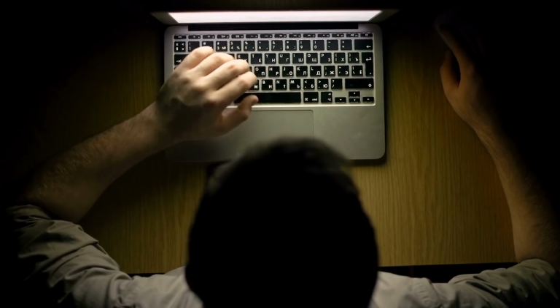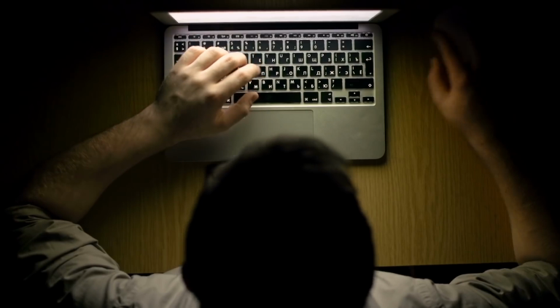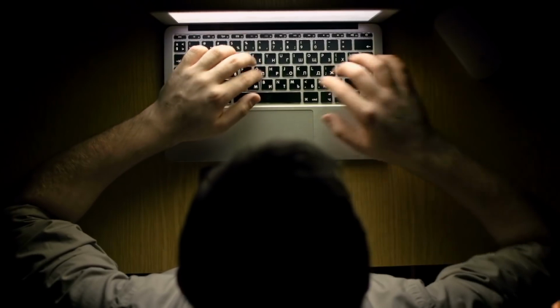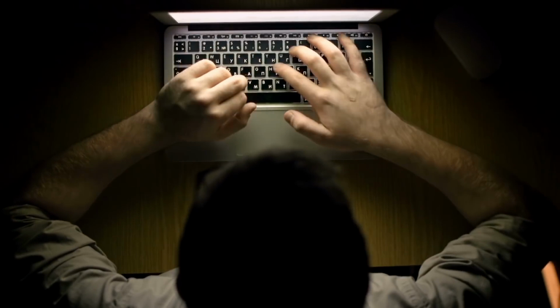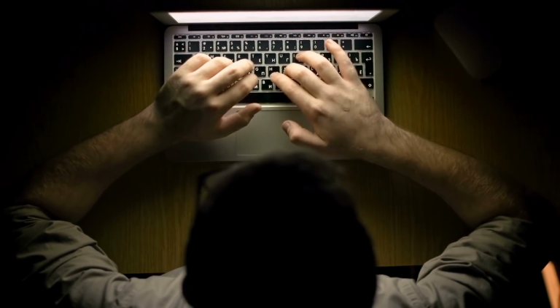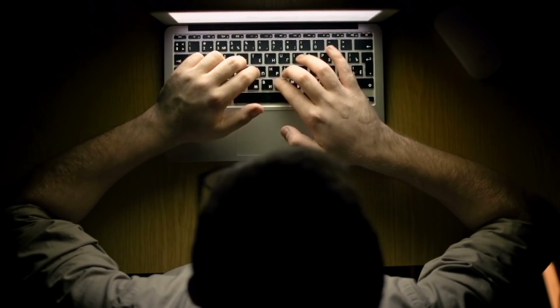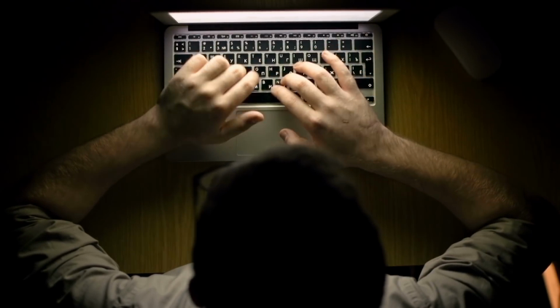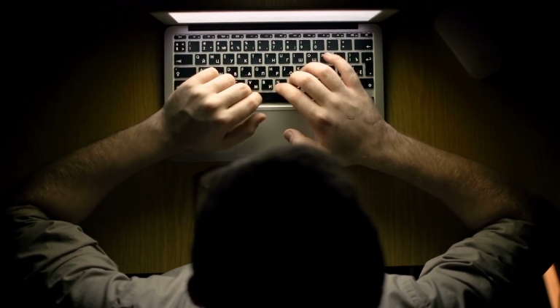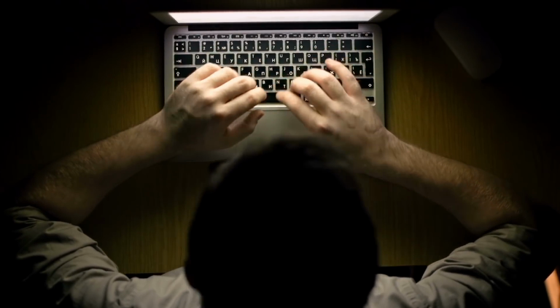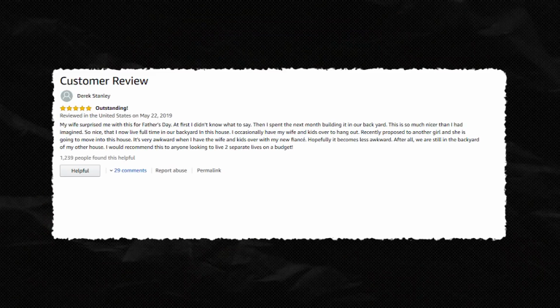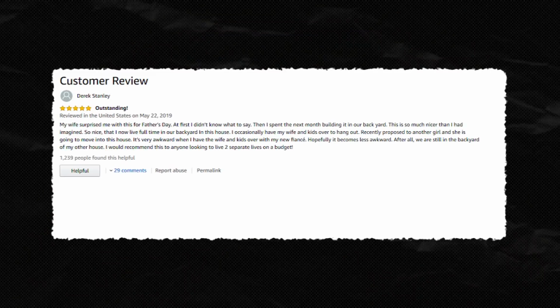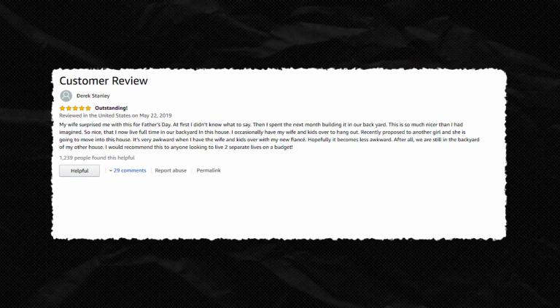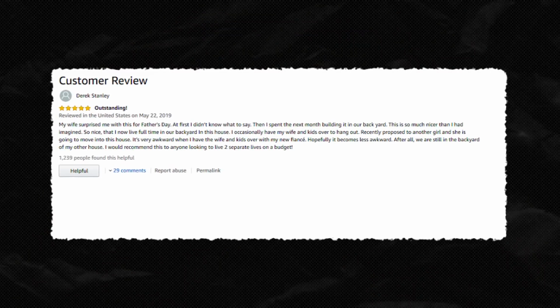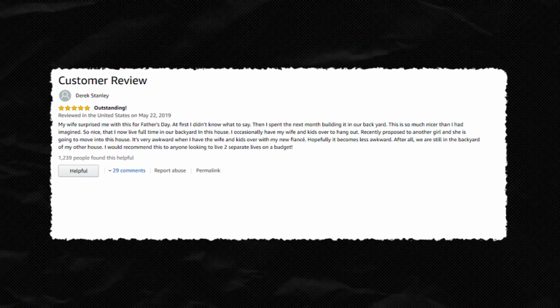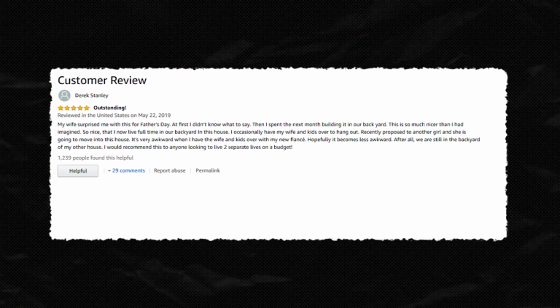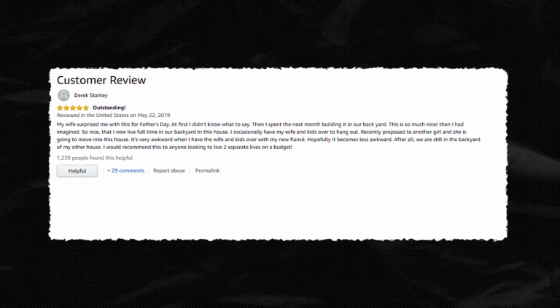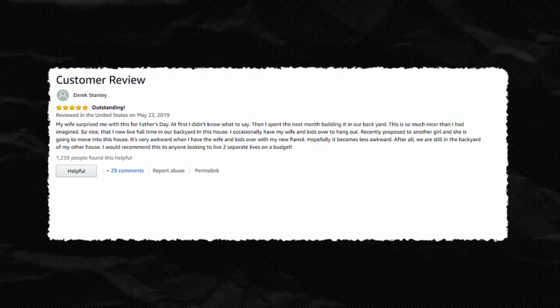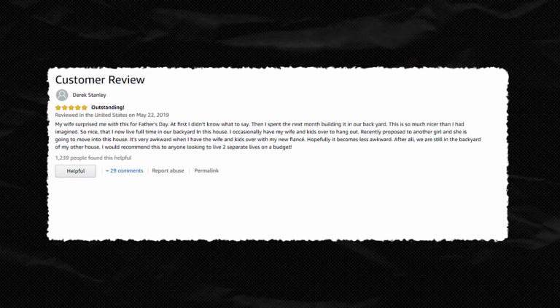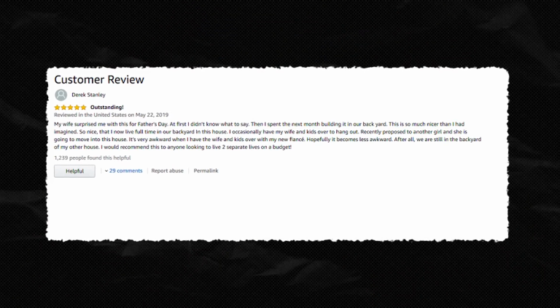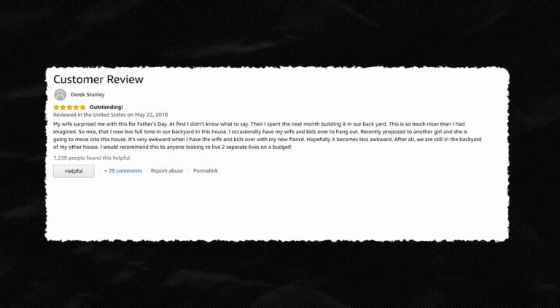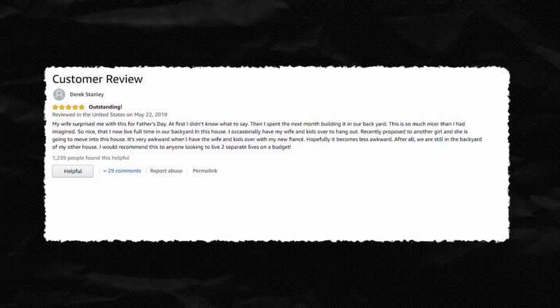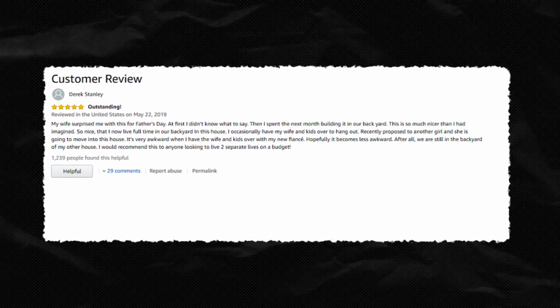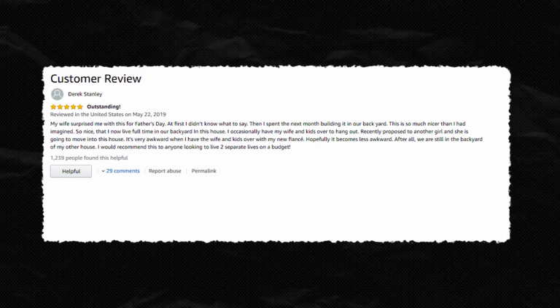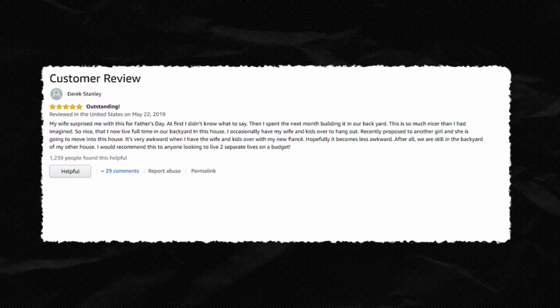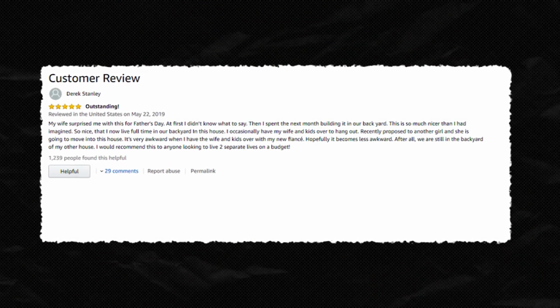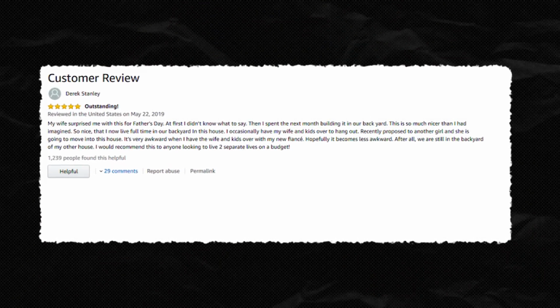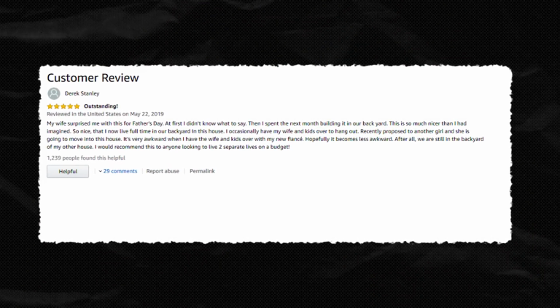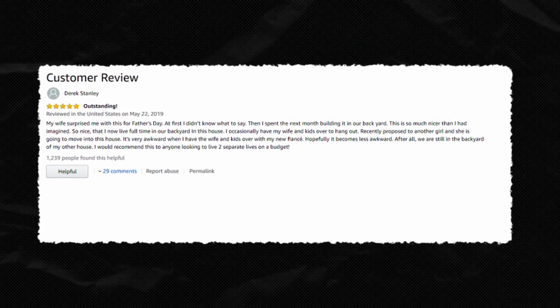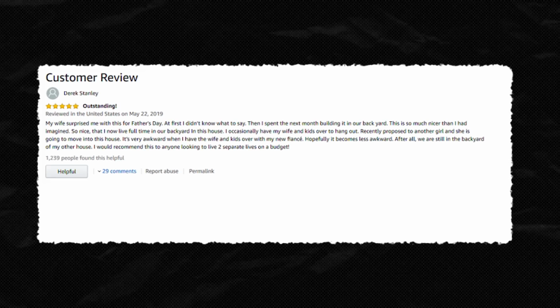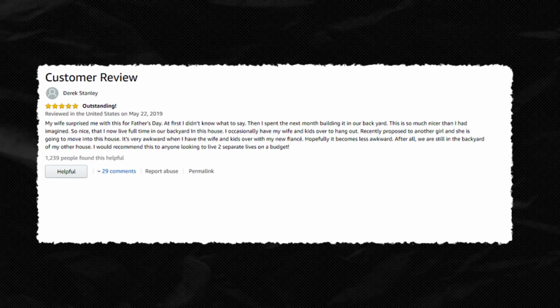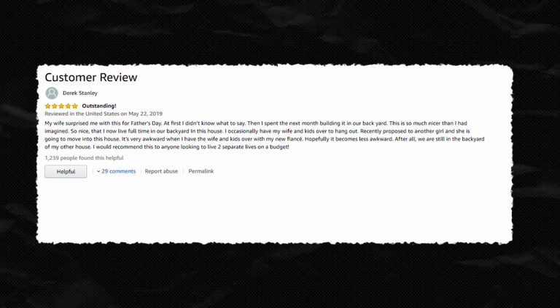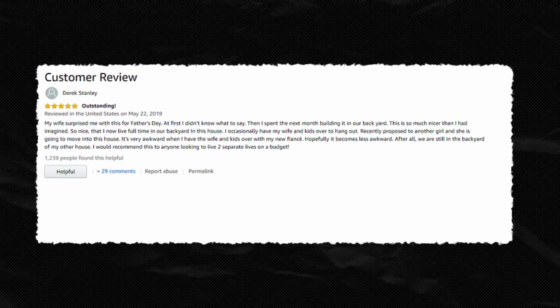So how do people like the tiny home? Well, the totally legitimate and not at all humorous reviews are in, and they are all fairly positive.